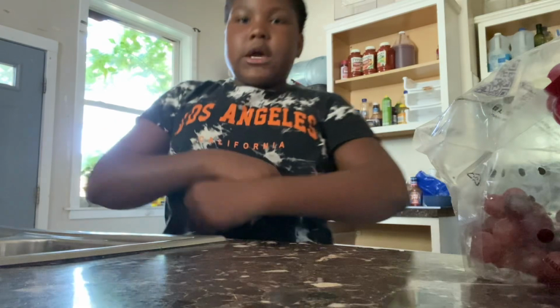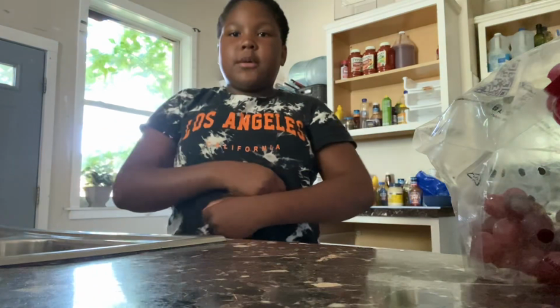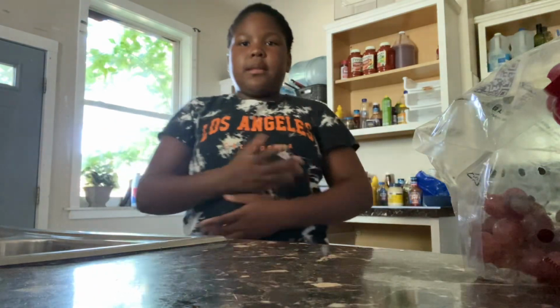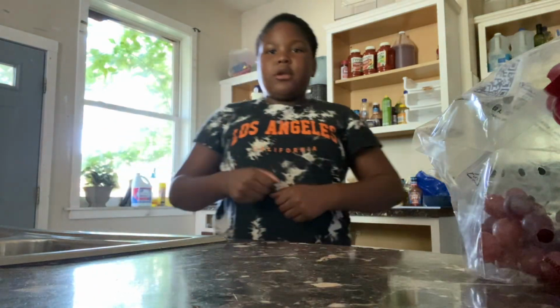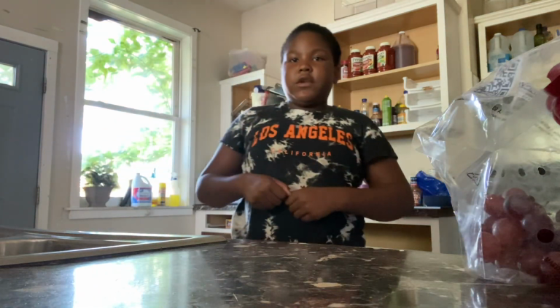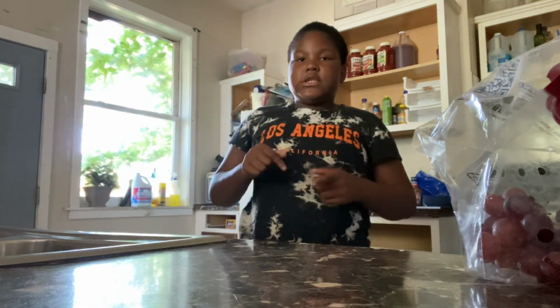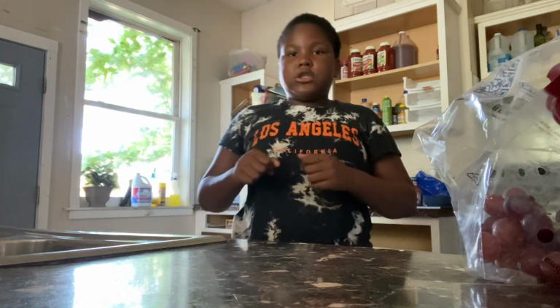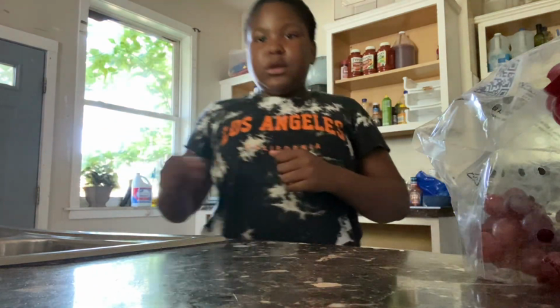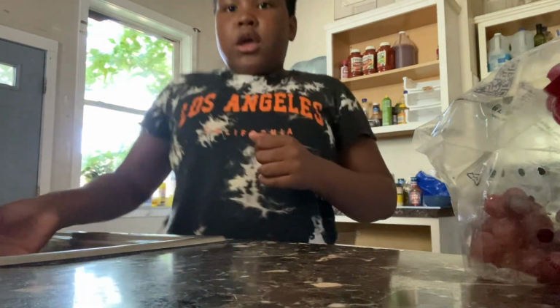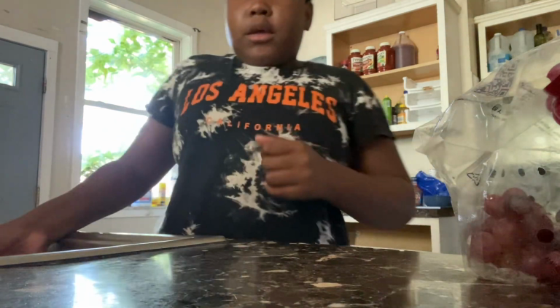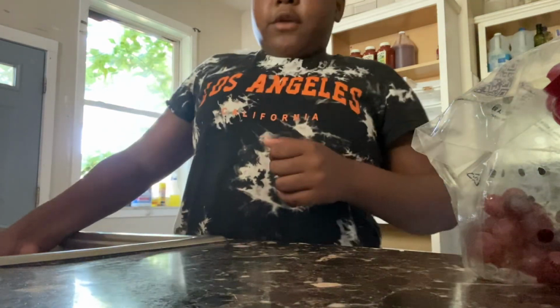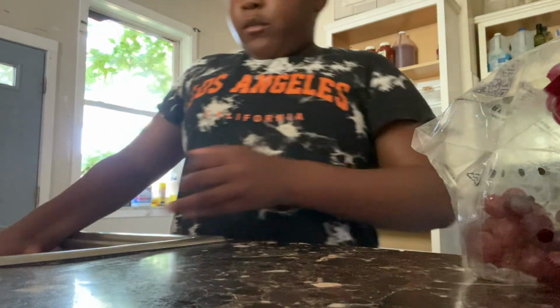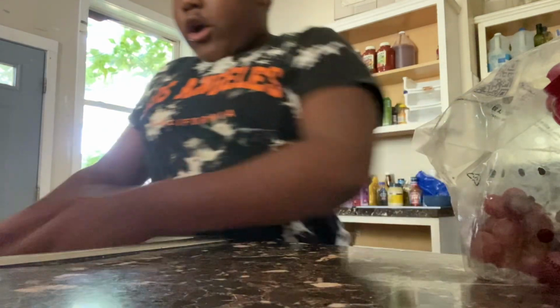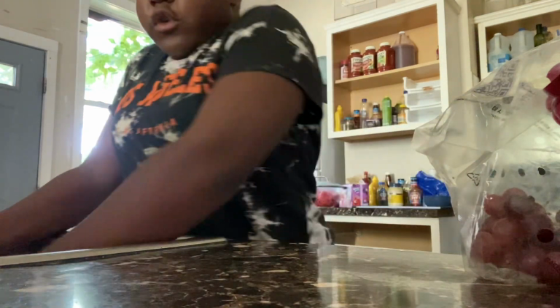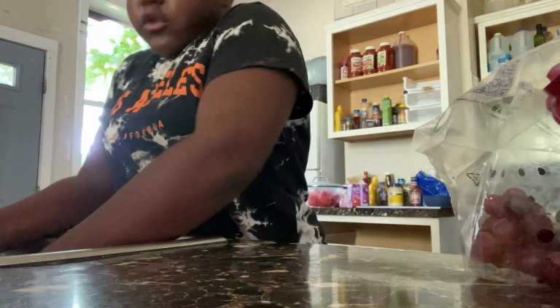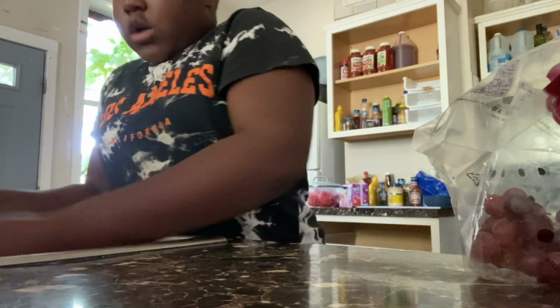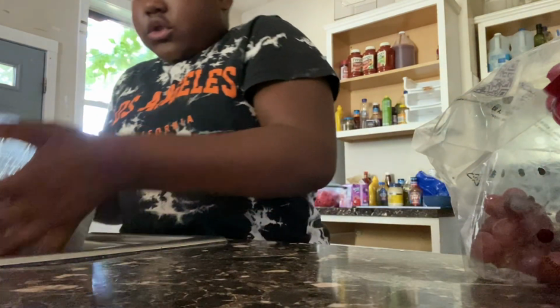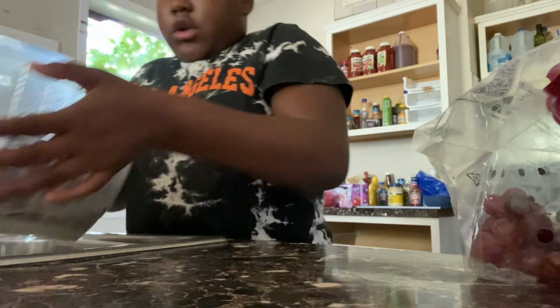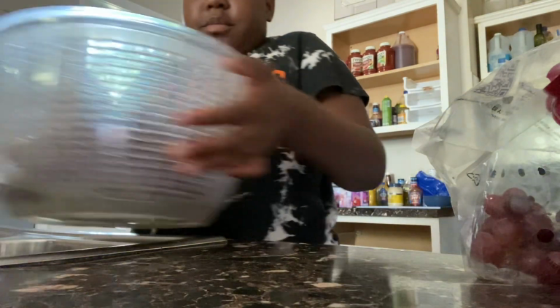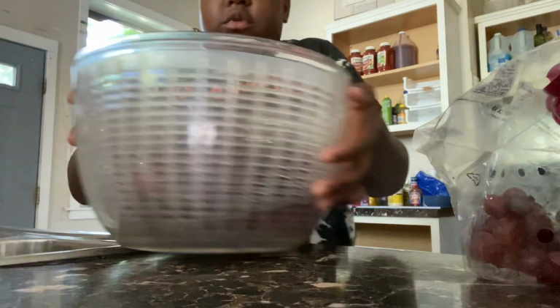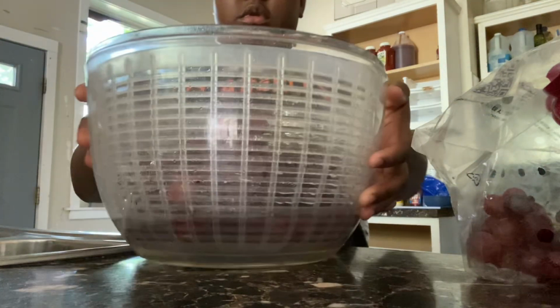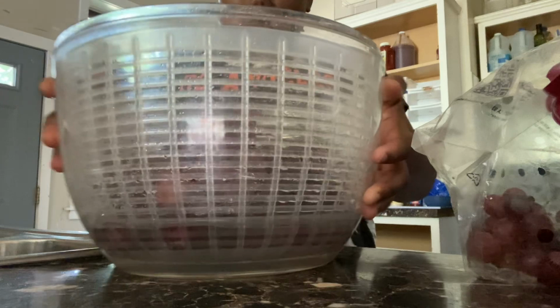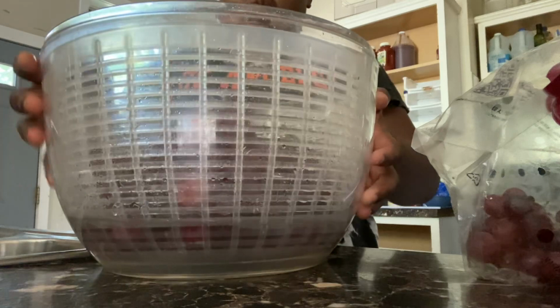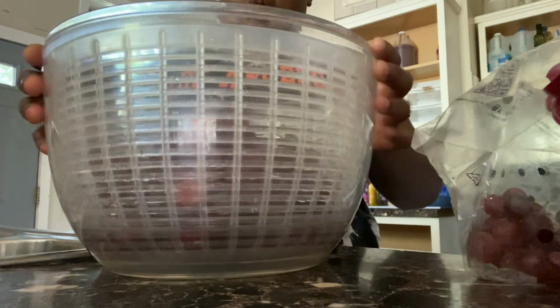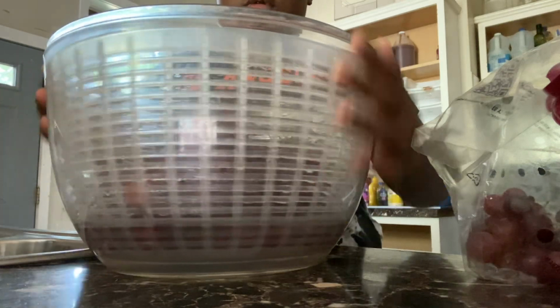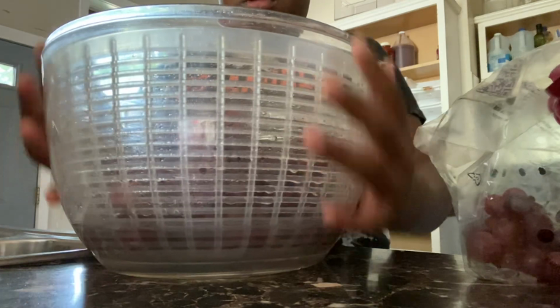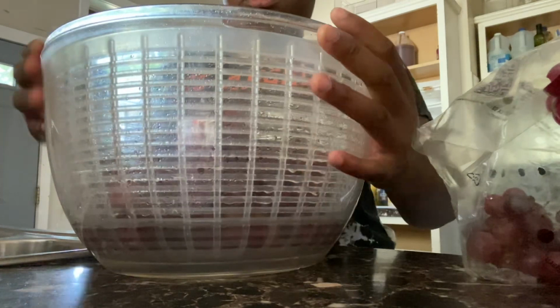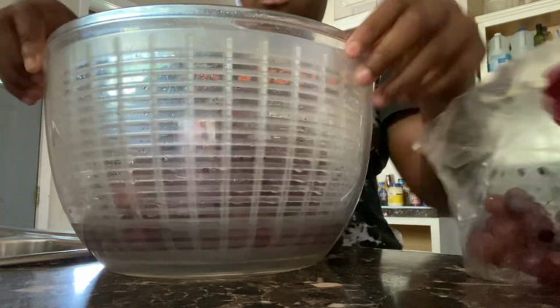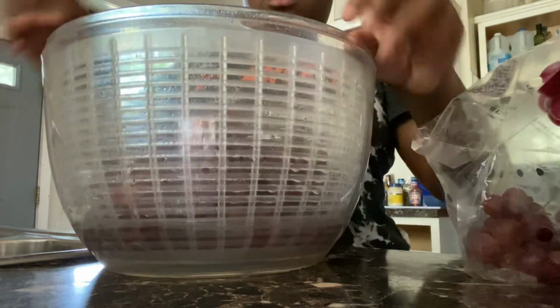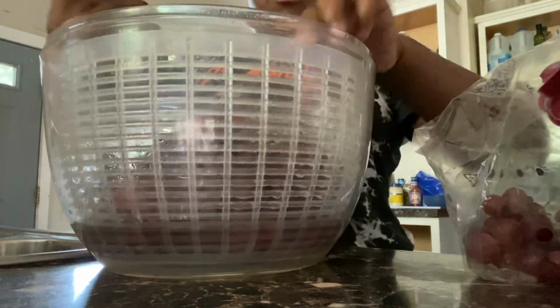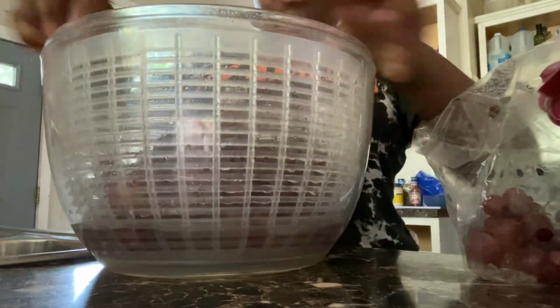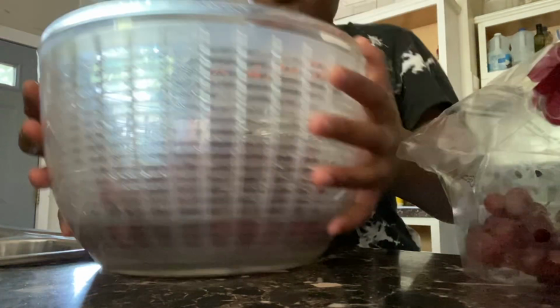Y'all, I'm going to make another video today. I'm going to be making a fruit bowl, but I'll just wash the grapes out. Now I'm about to just pour them out.